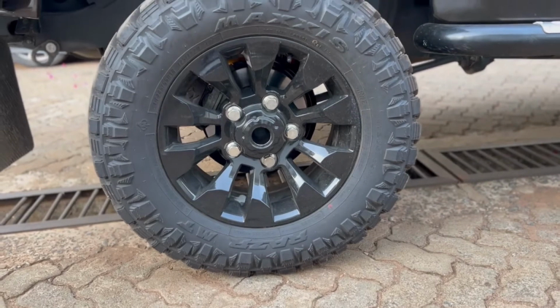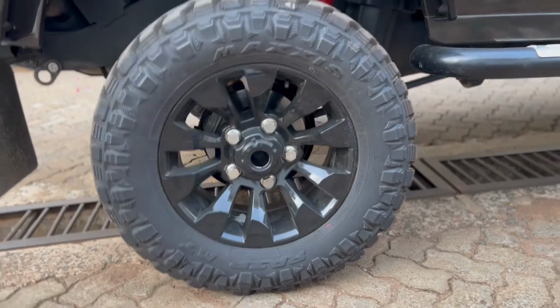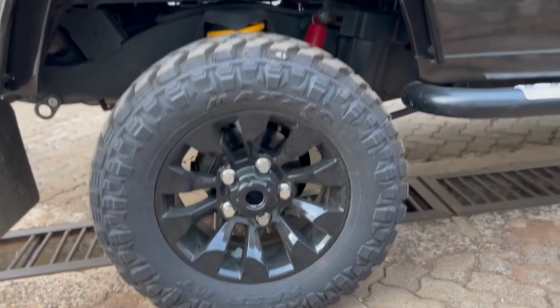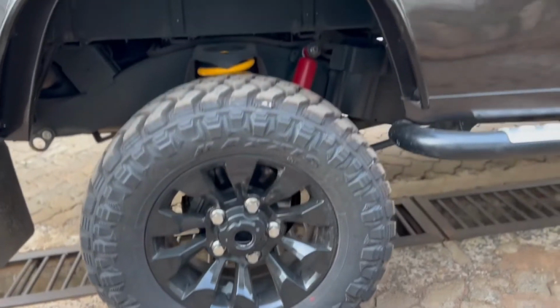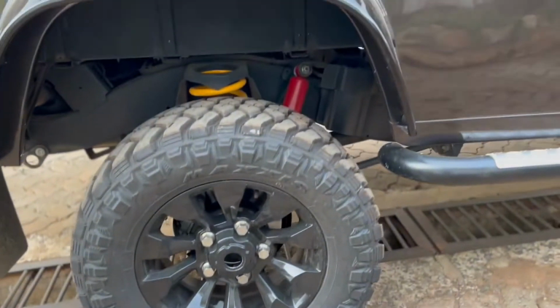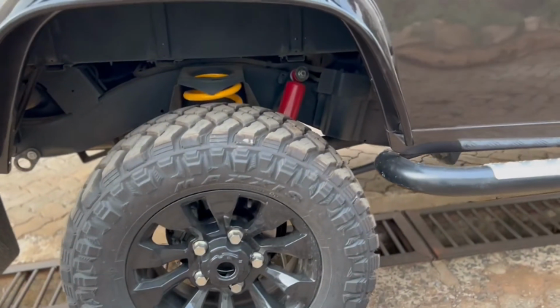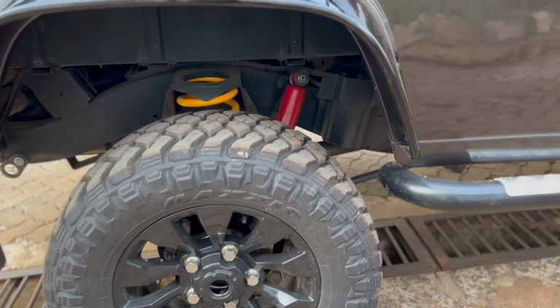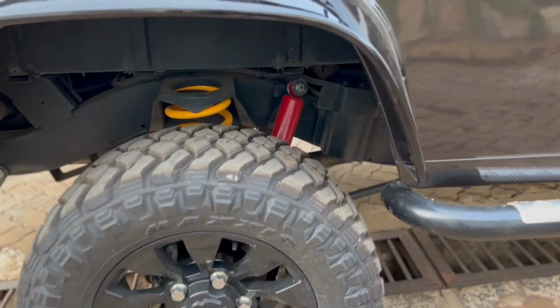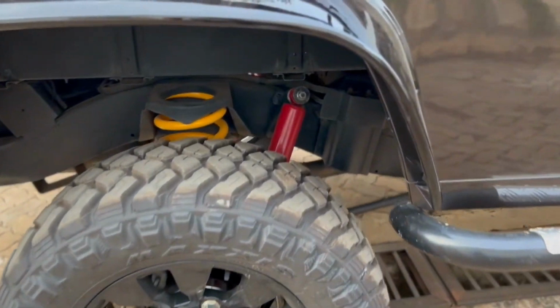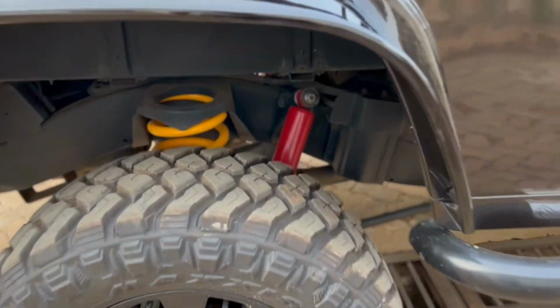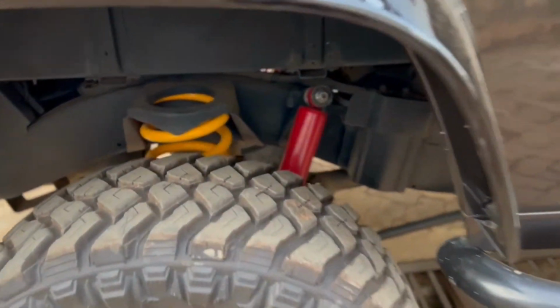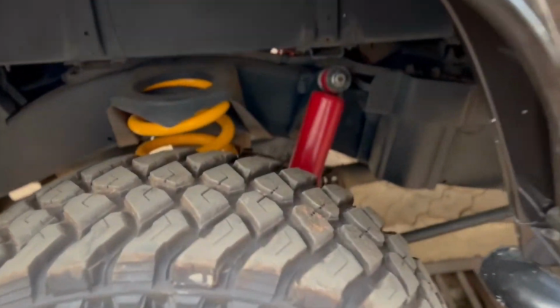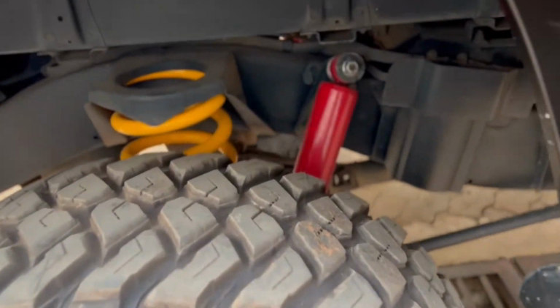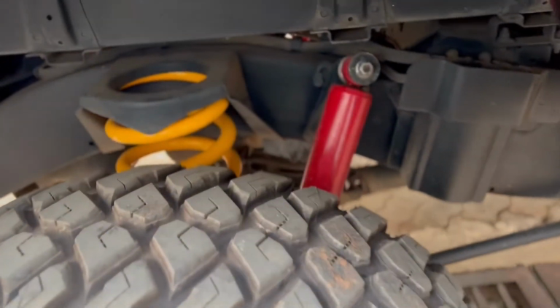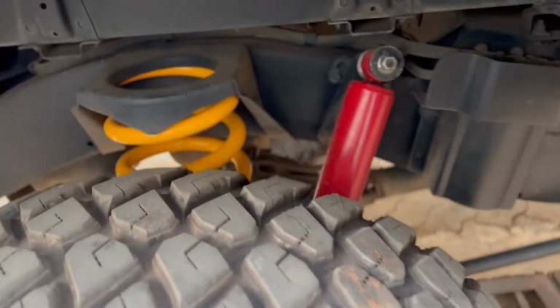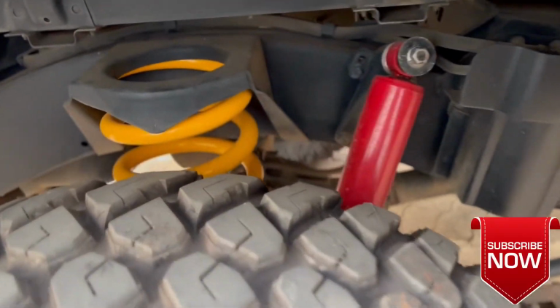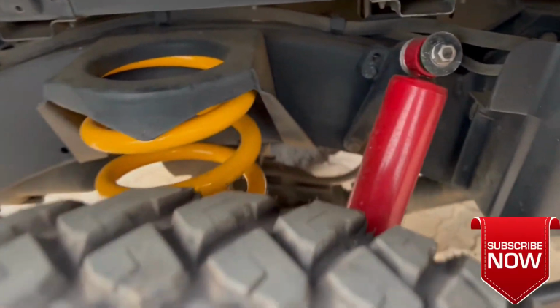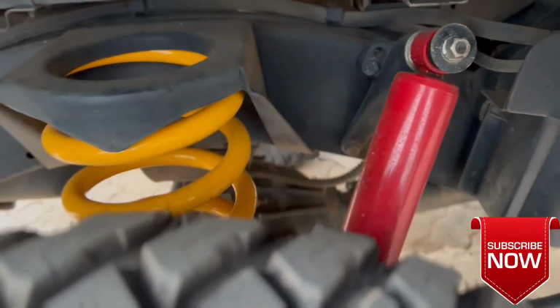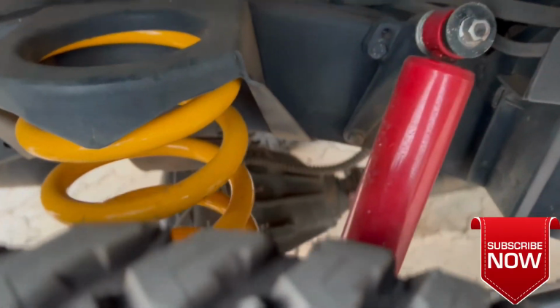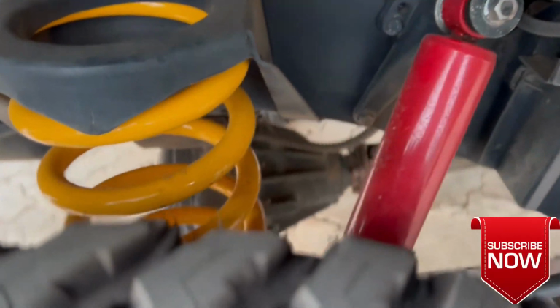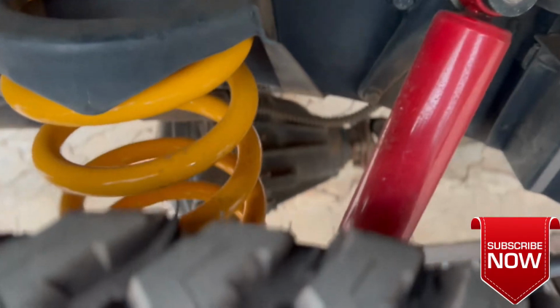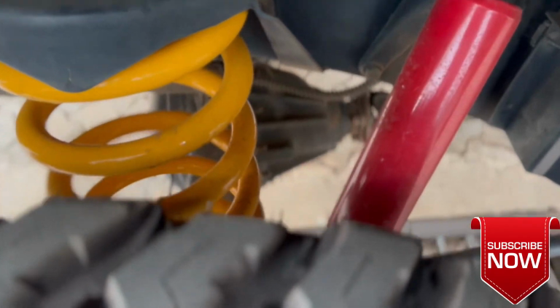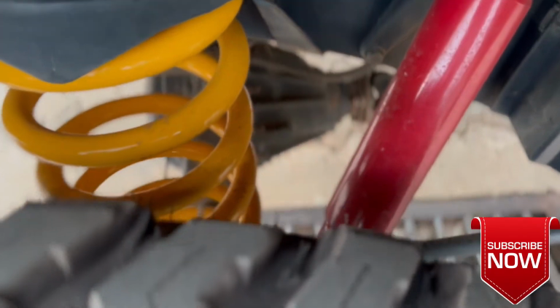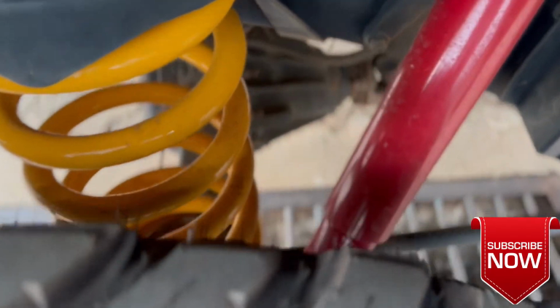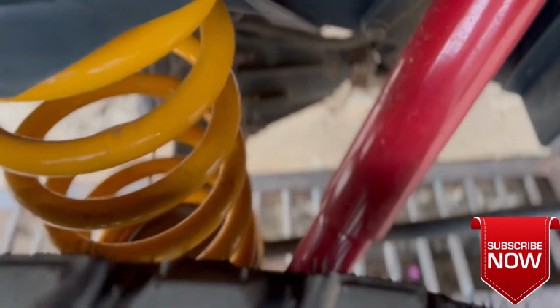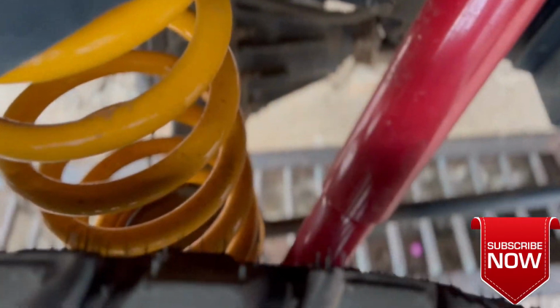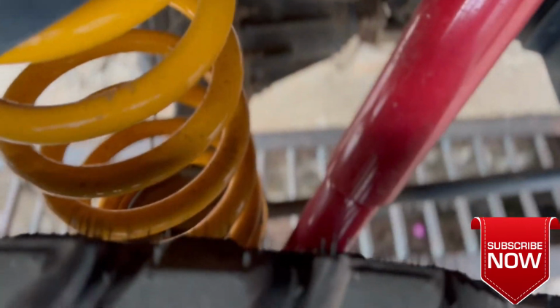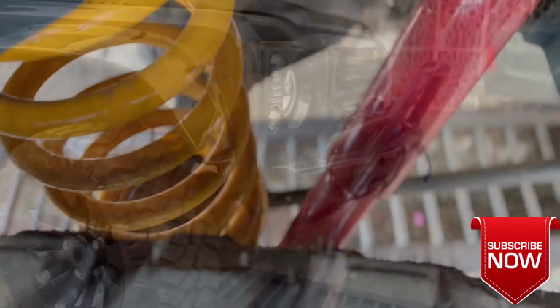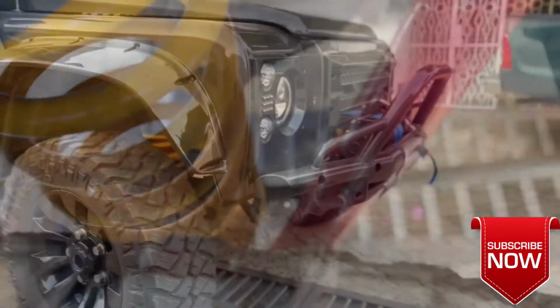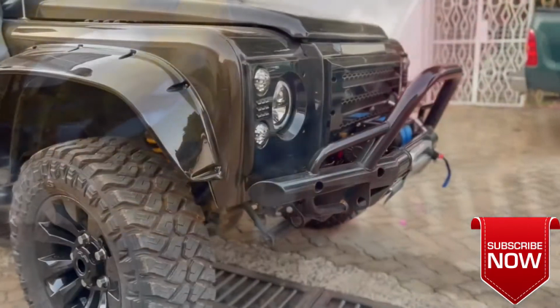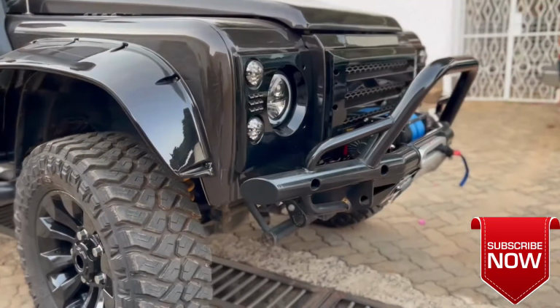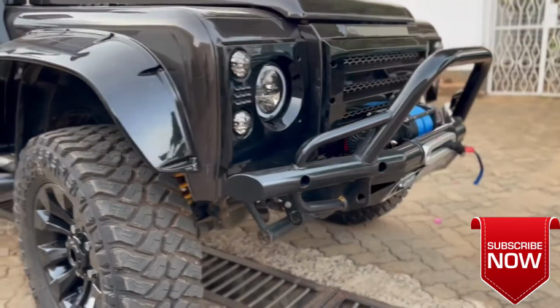If you're taking this car off-roading, then better you install some good quality strong shock absorbers and springs.